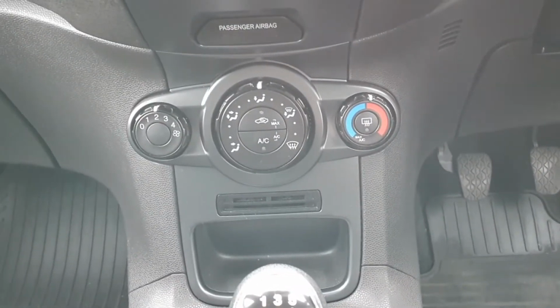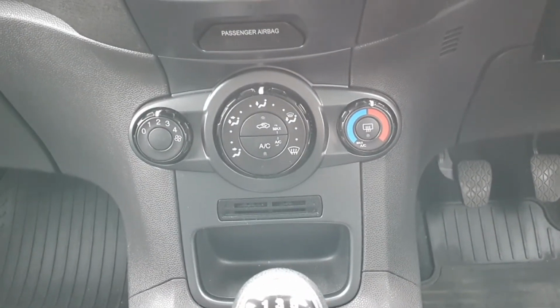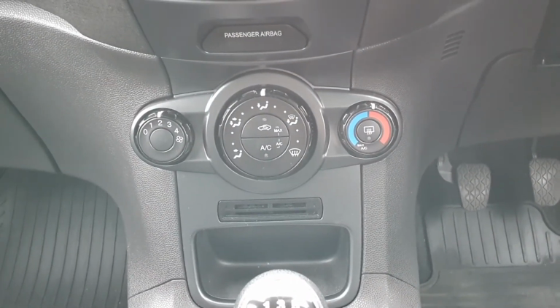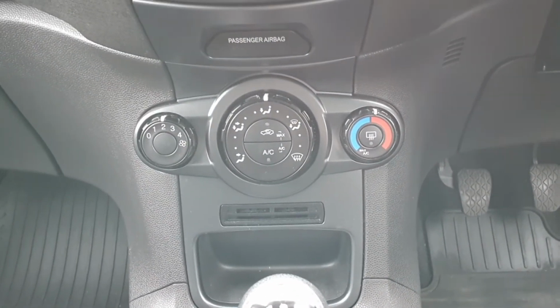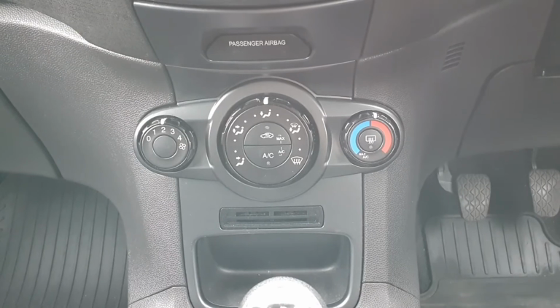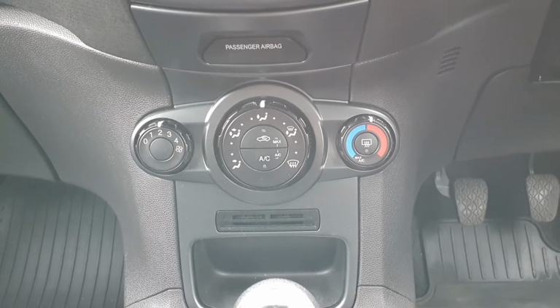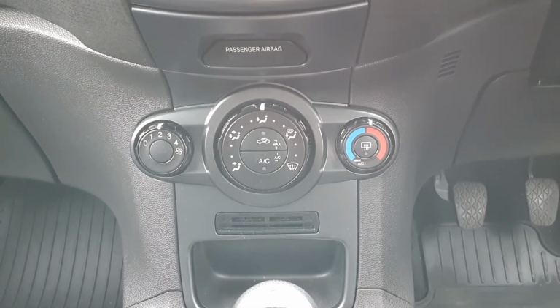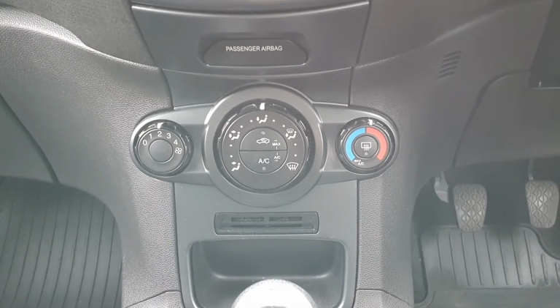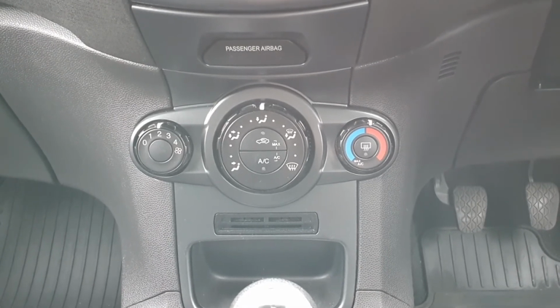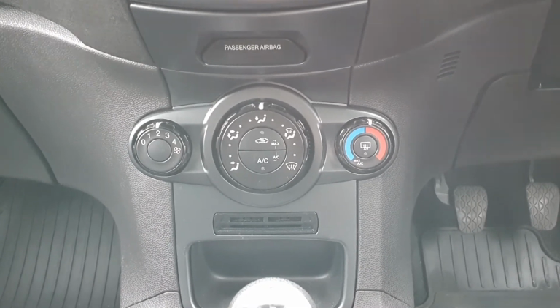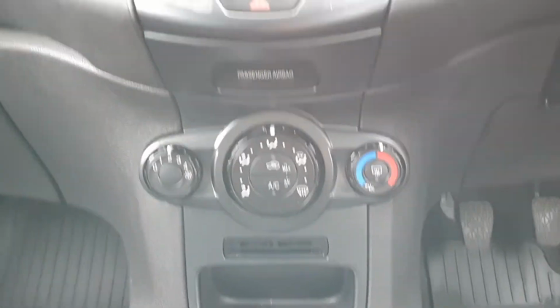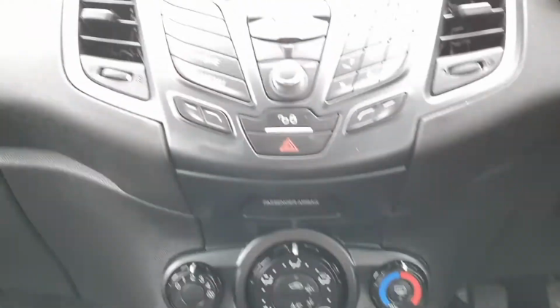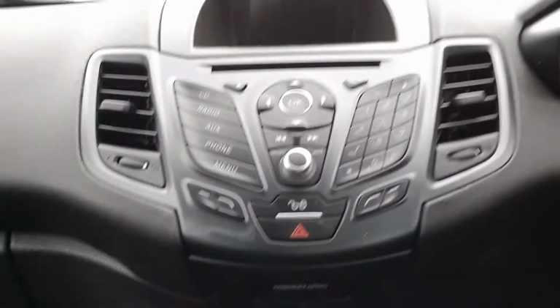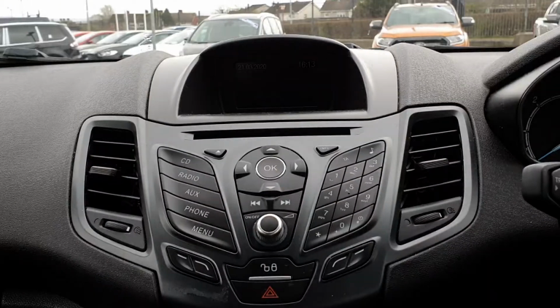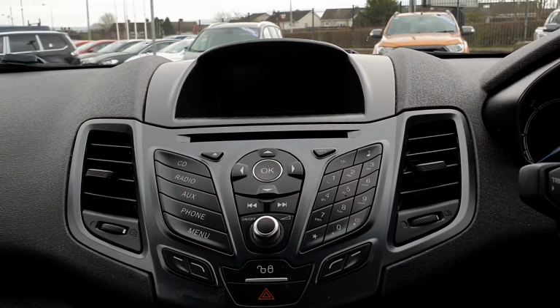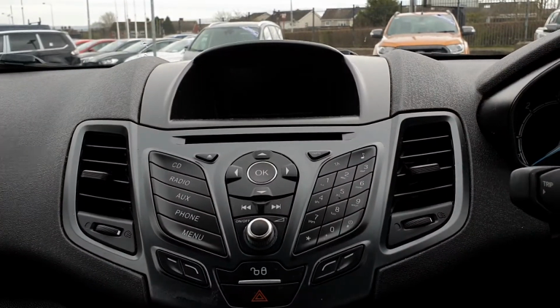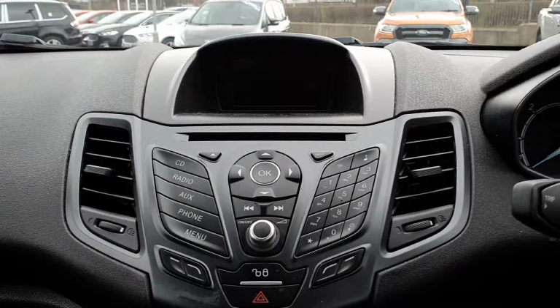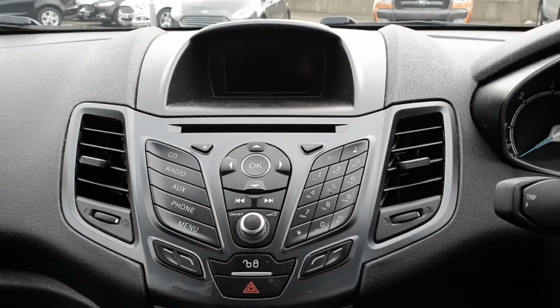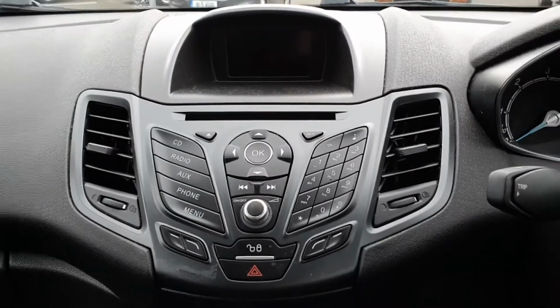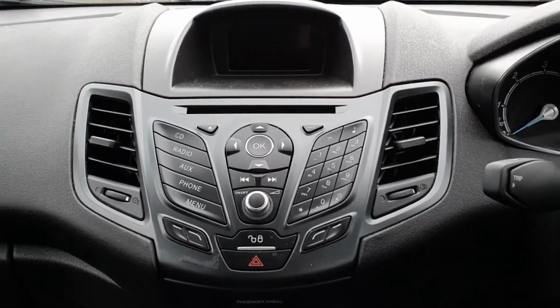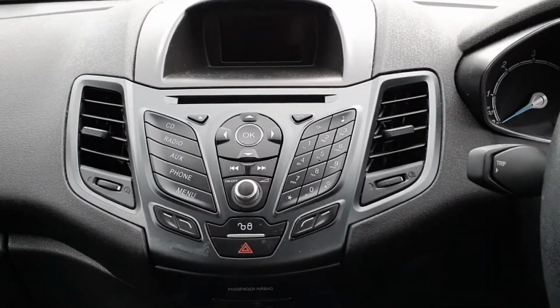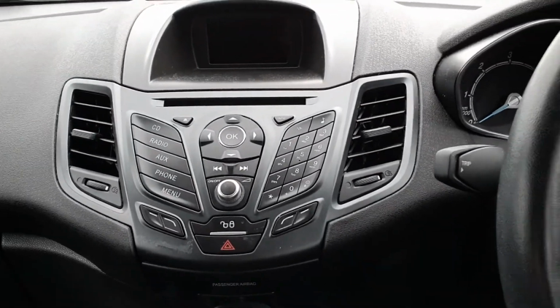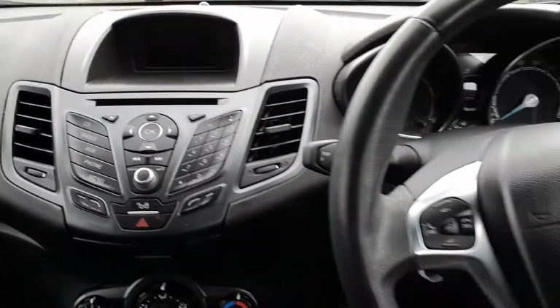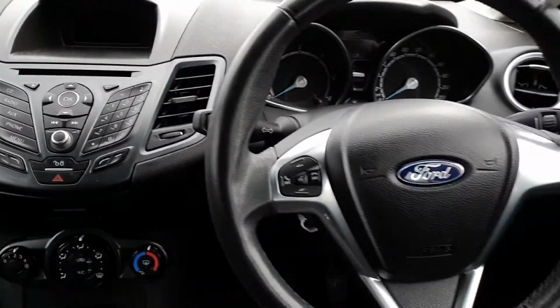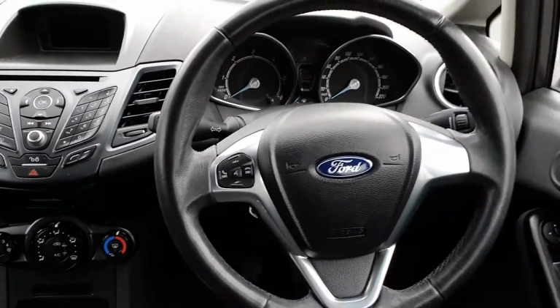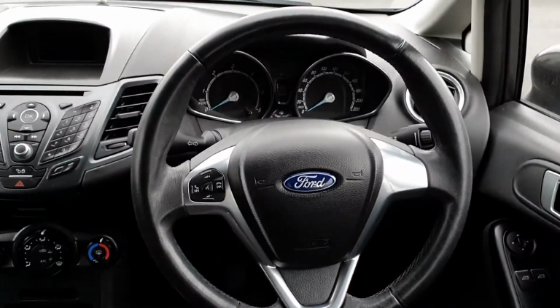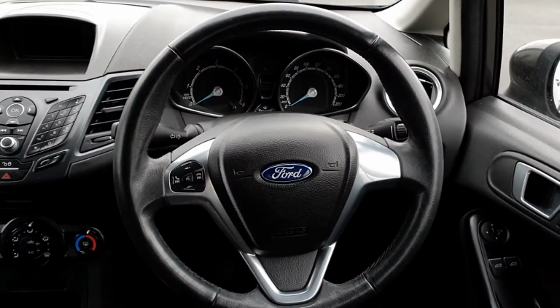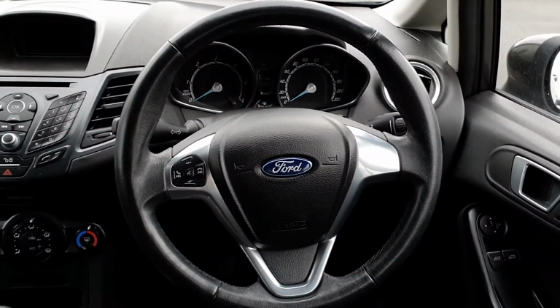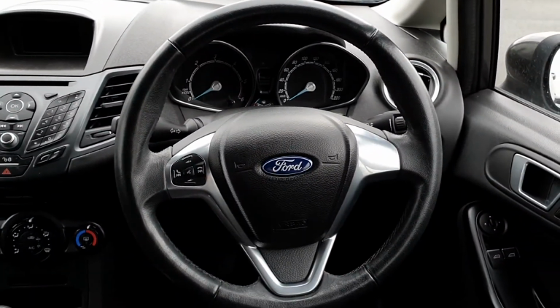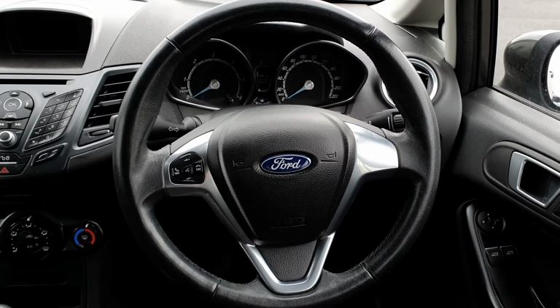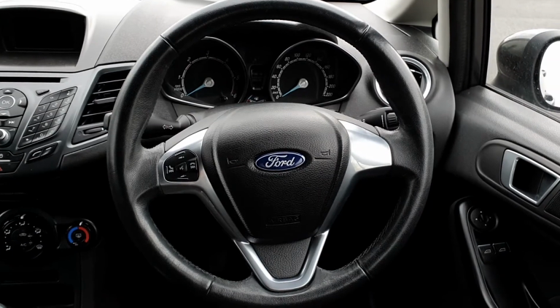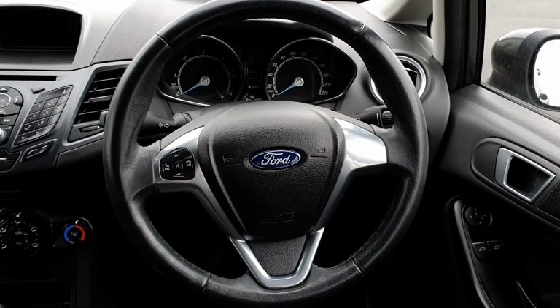It also has full air conditioned climate control with rear heated windscreen and full AM, FM, Bluetooth and media radio. It also has a multi-function steering wheel with Bluetooth and media control.